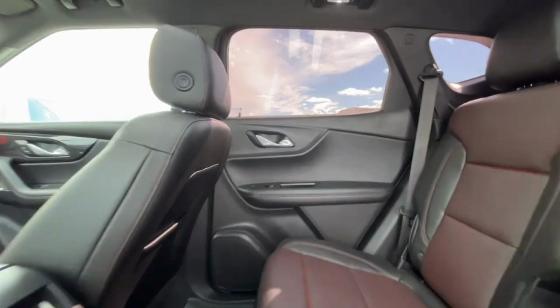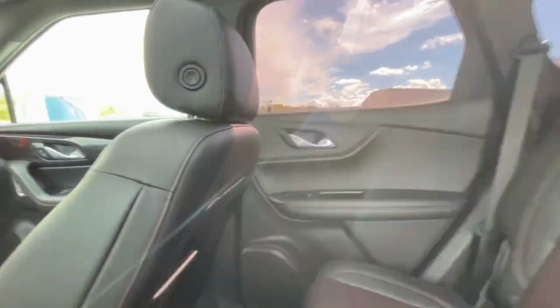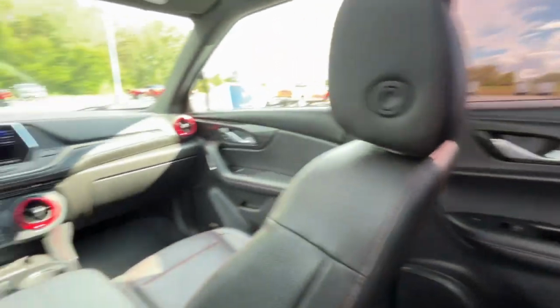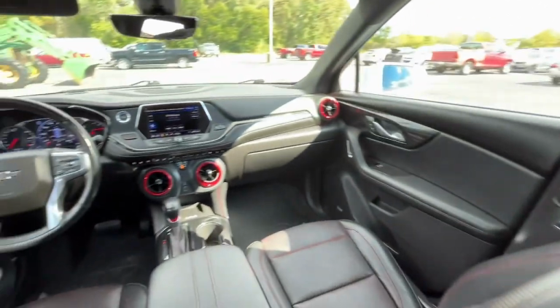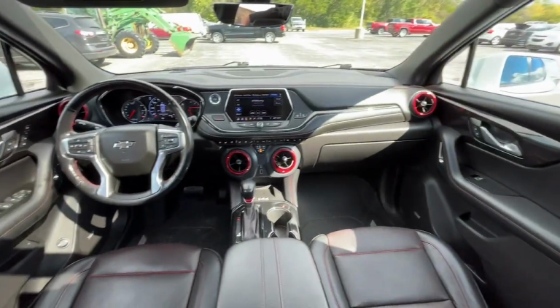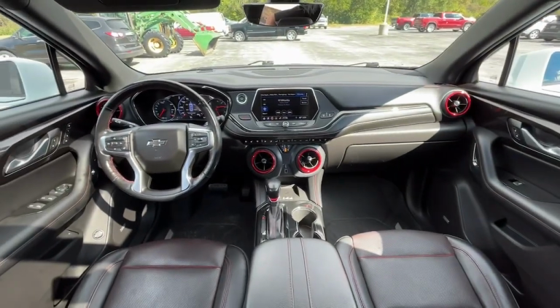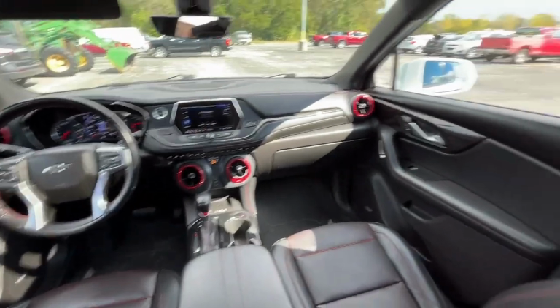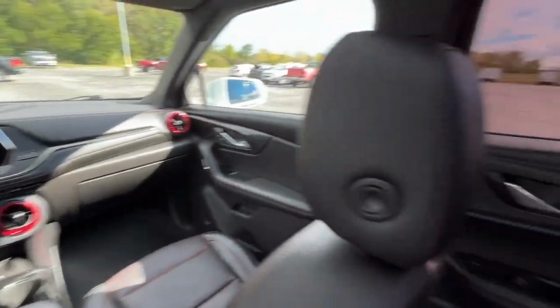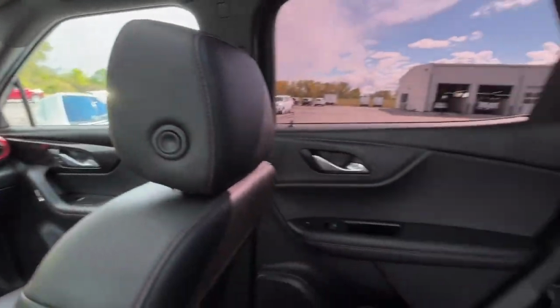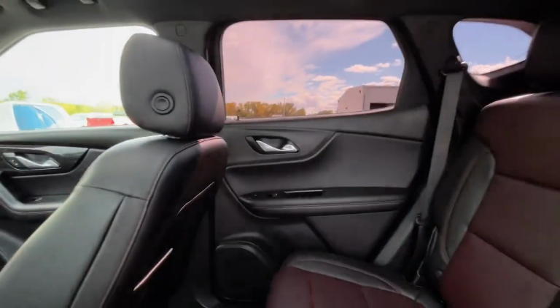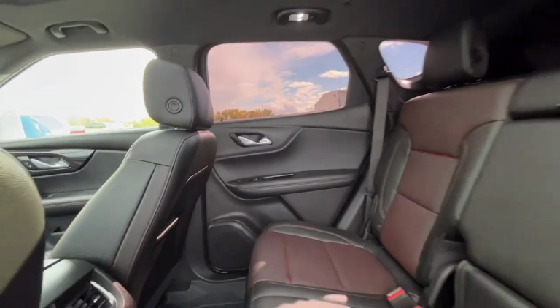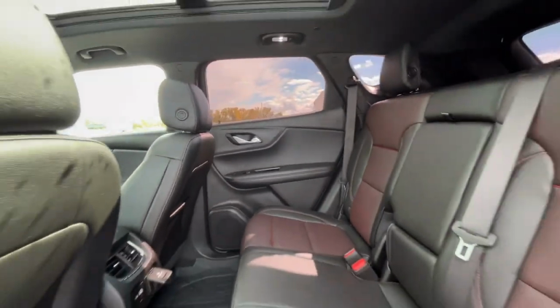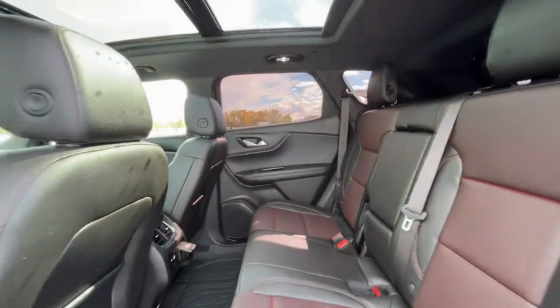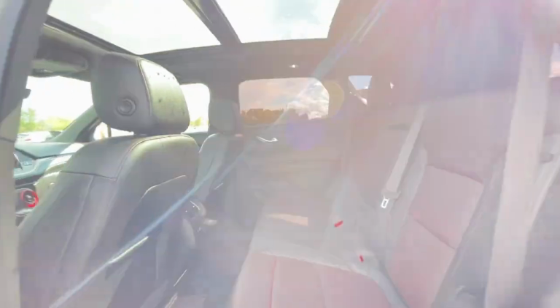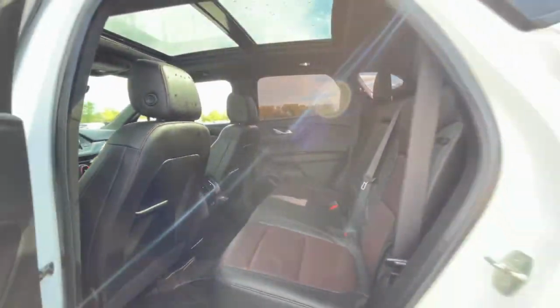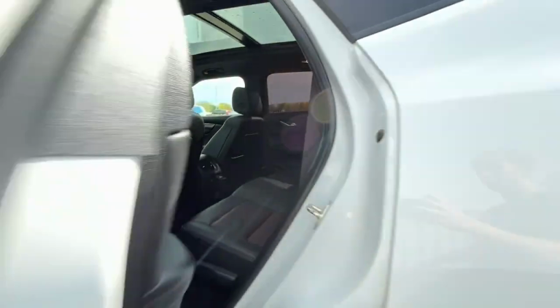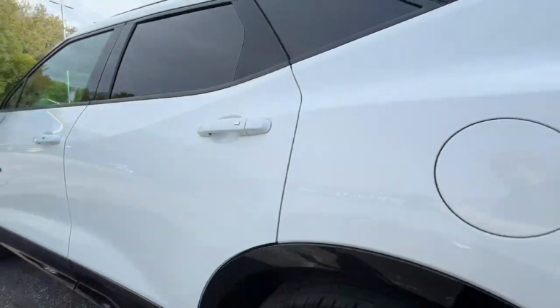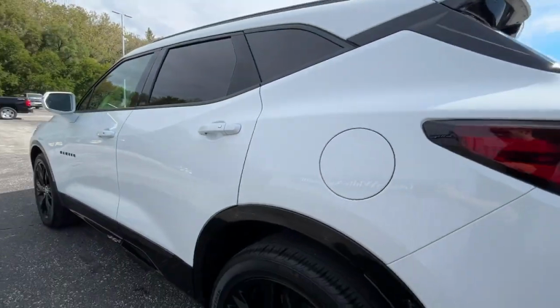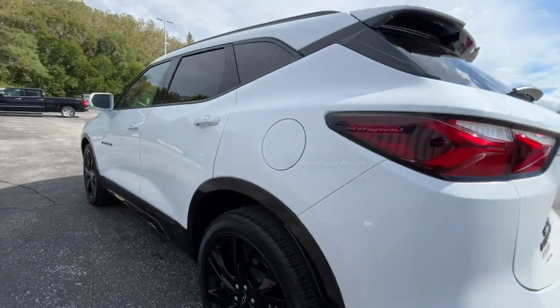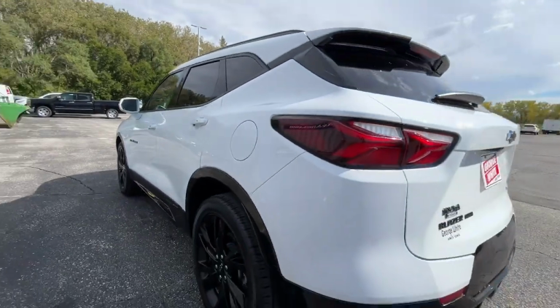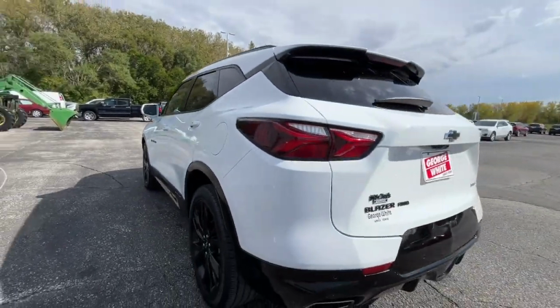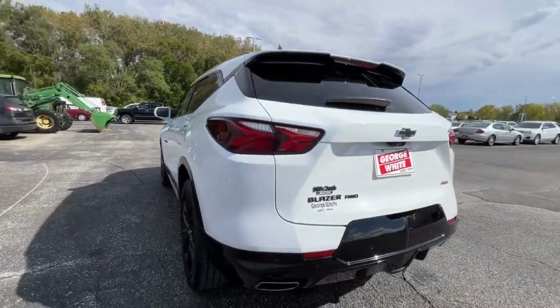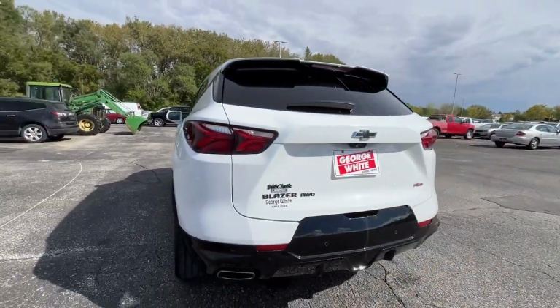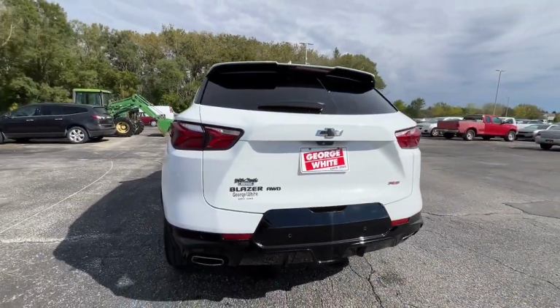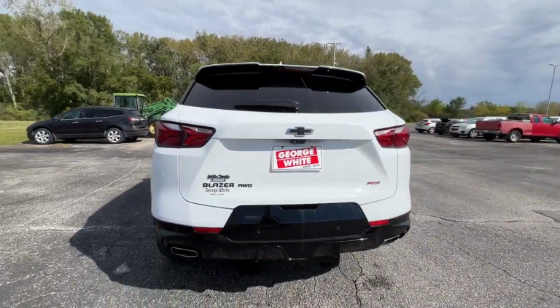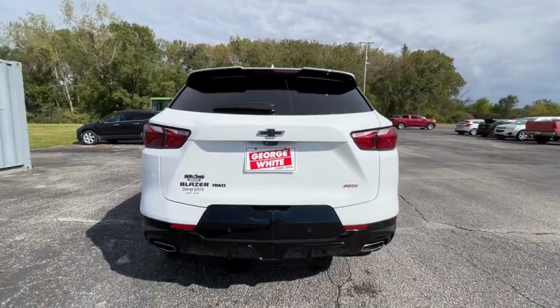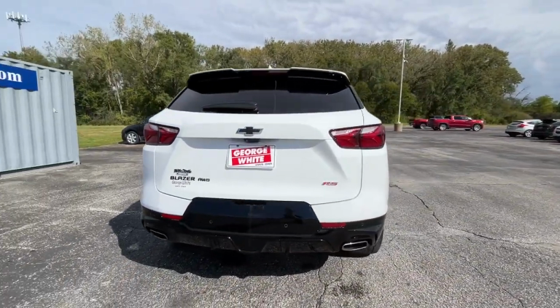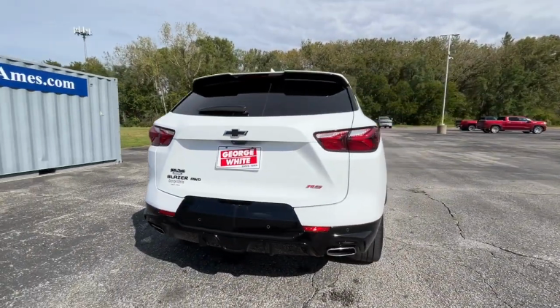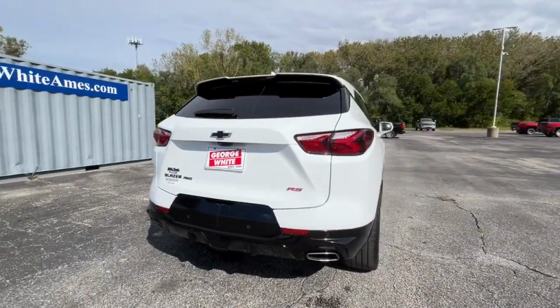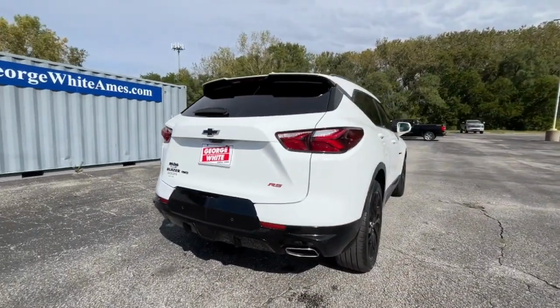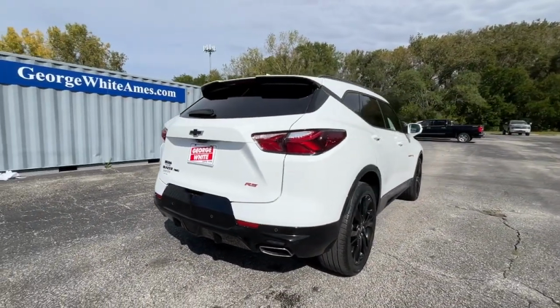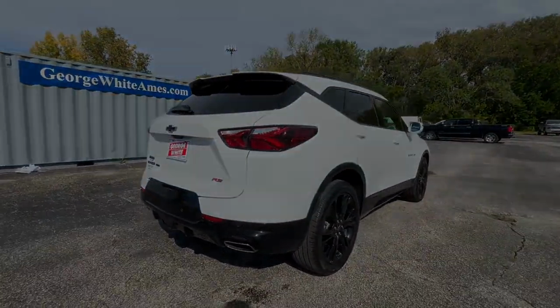The following are some of this vehicle's highlighted options: heated steering wheel, Apple CarPlay and/or Android Auto, wireless charging station, pre-collision system, panoramic roof.